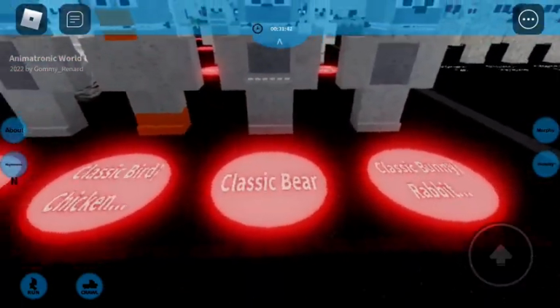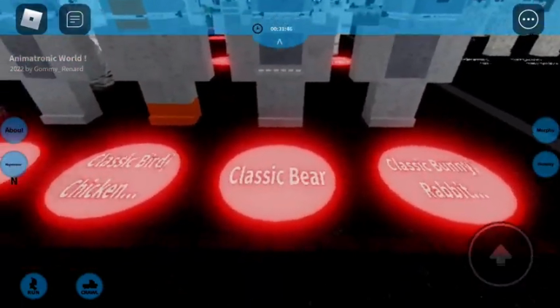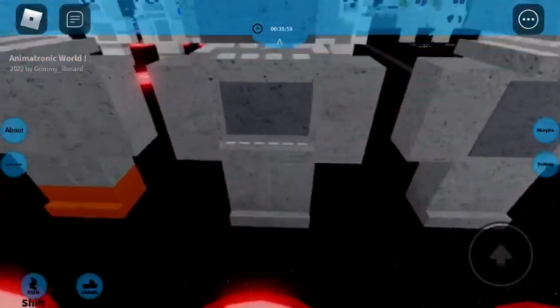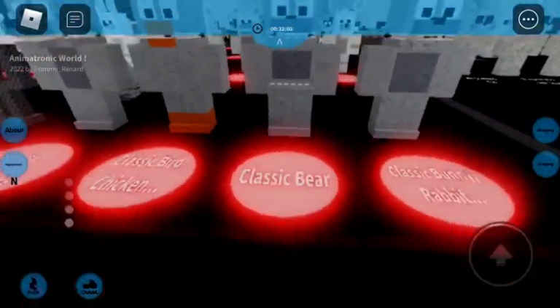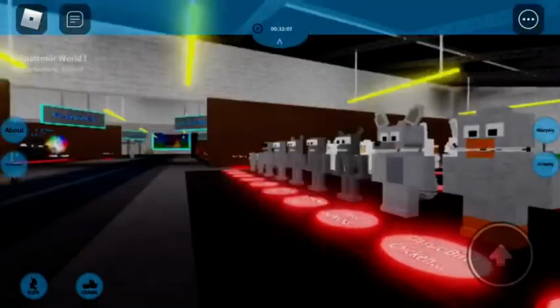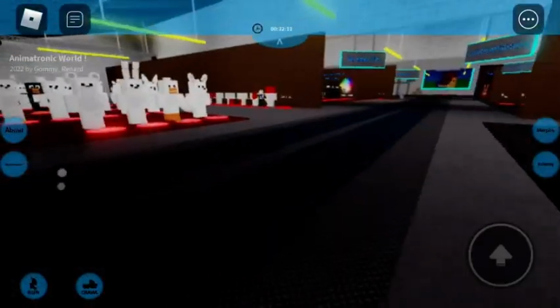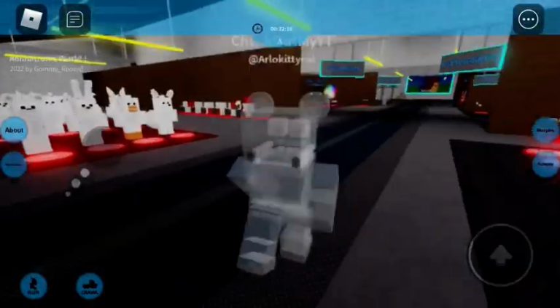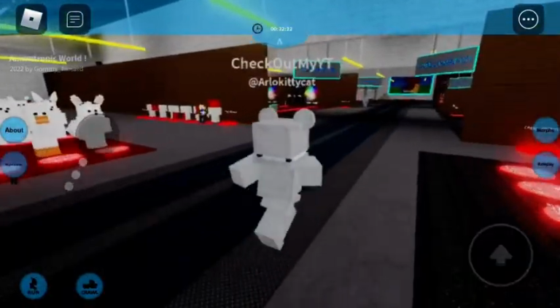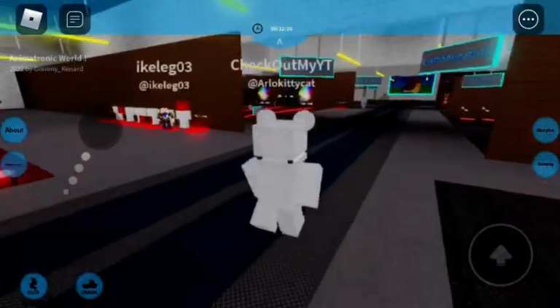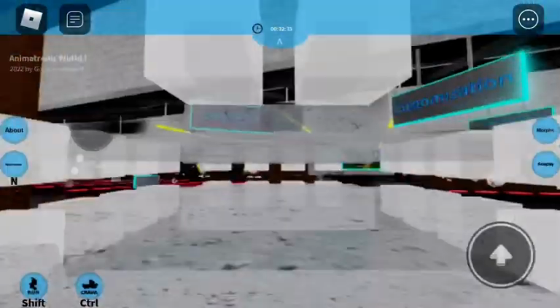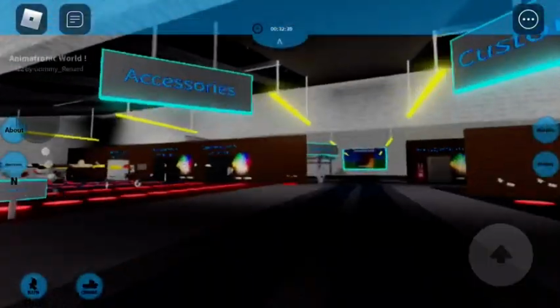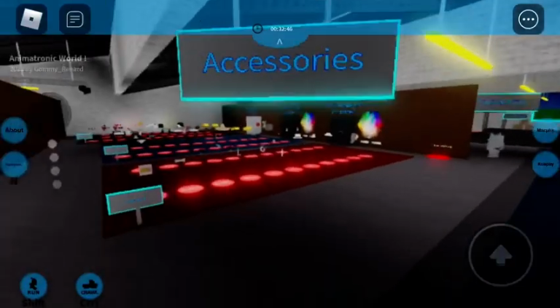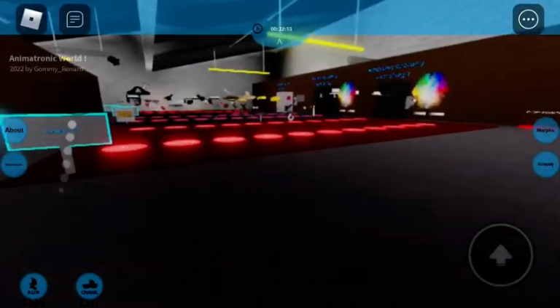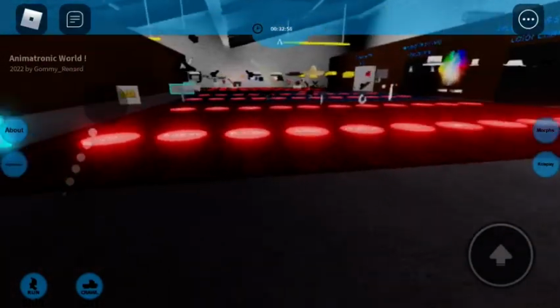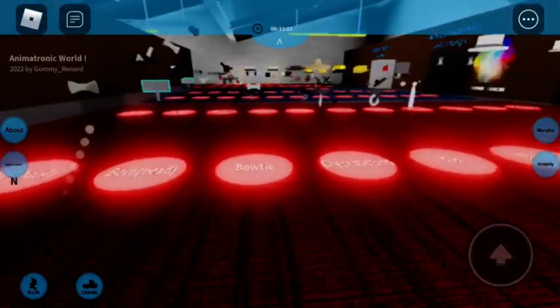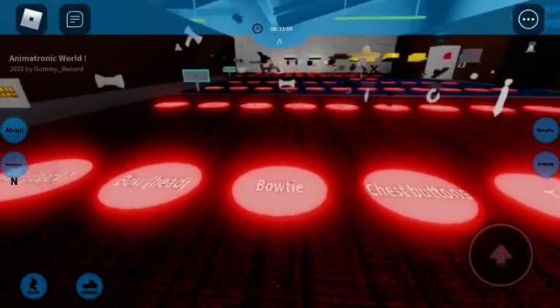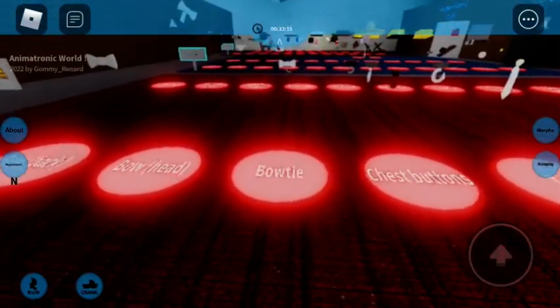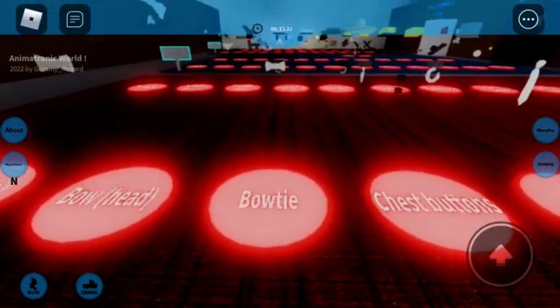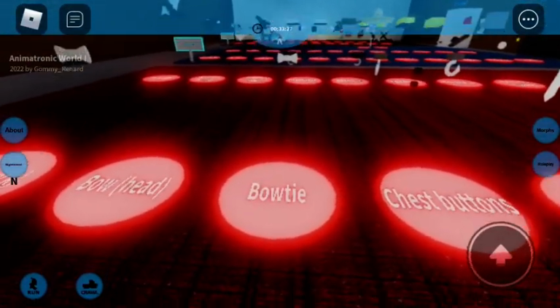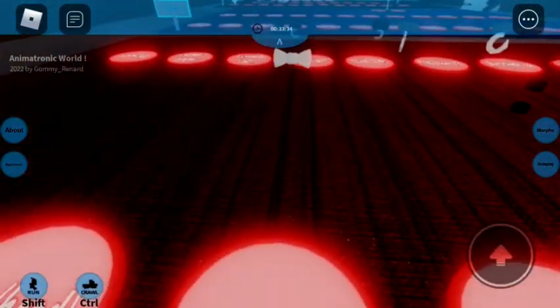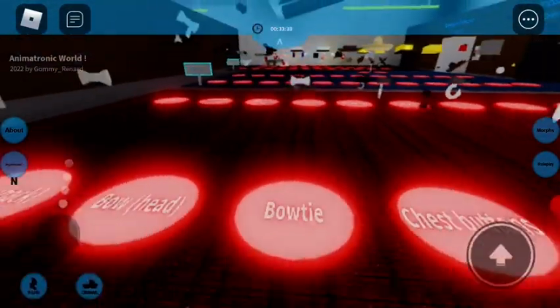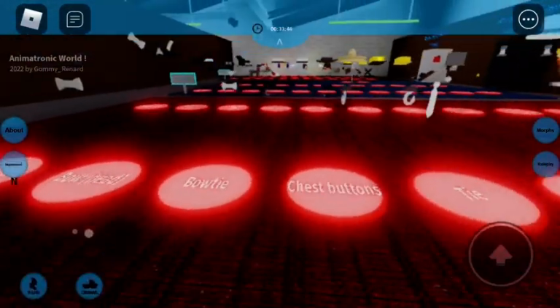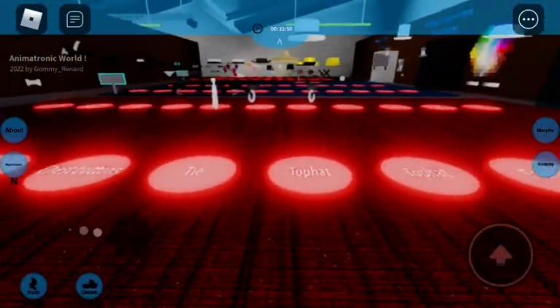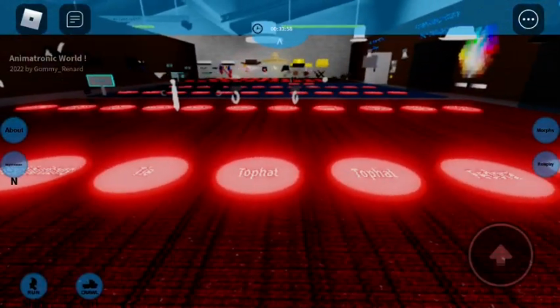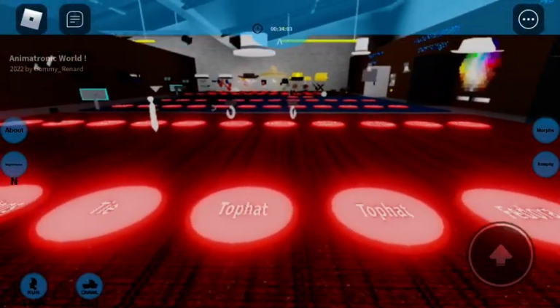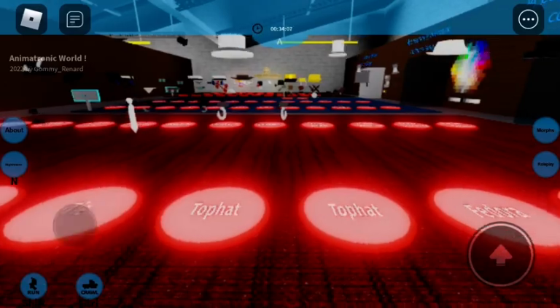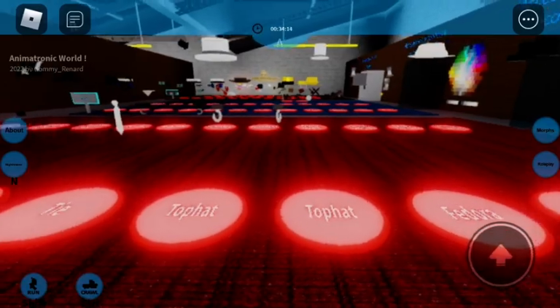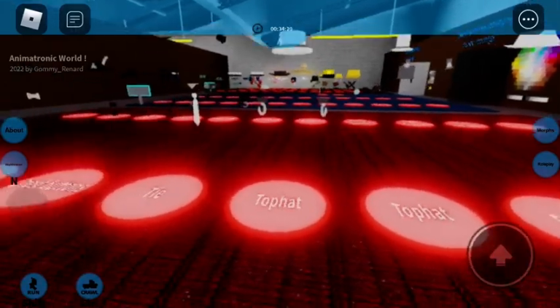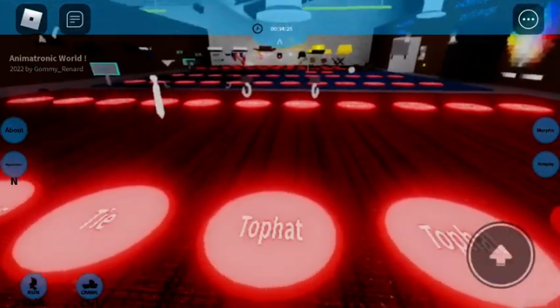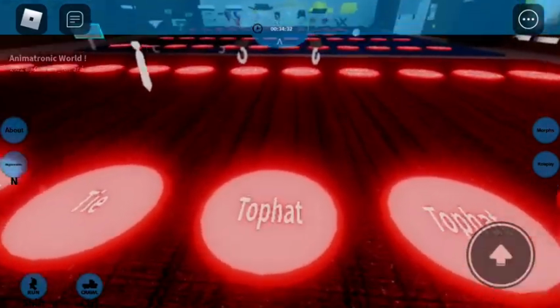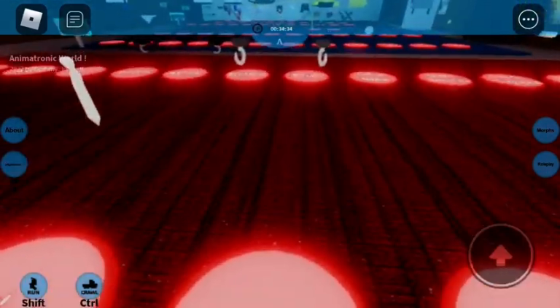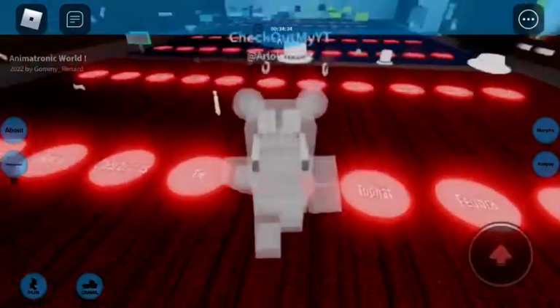First you want to get the Classic Bear. You're going to go over here, you're going to want to get the bow tie, and you want to get the big top hat.